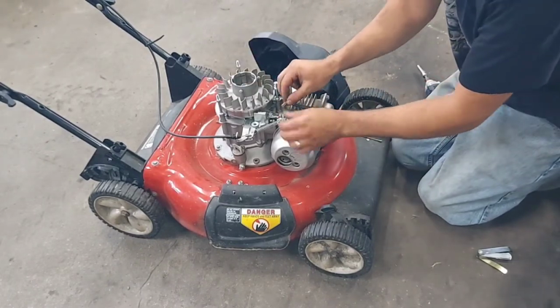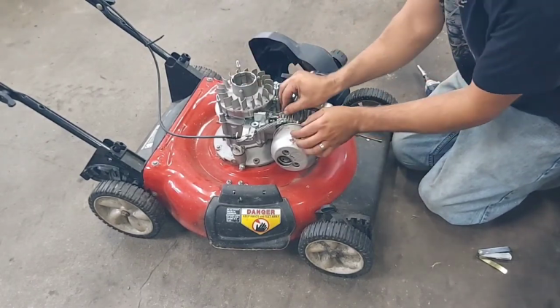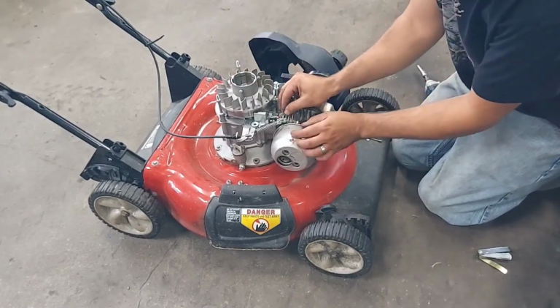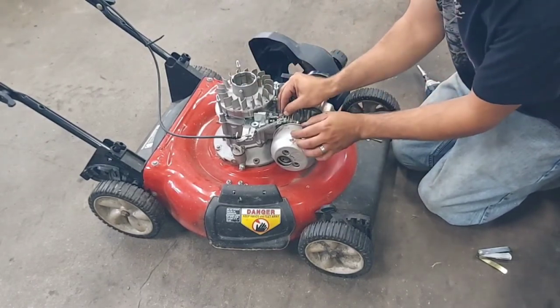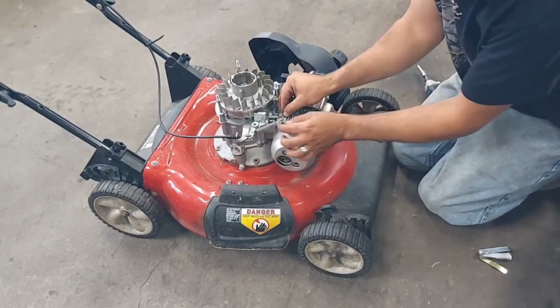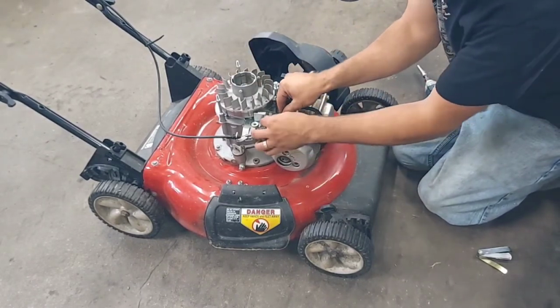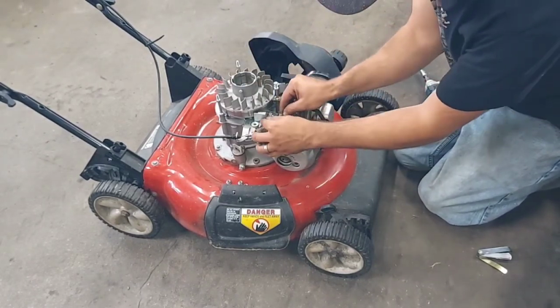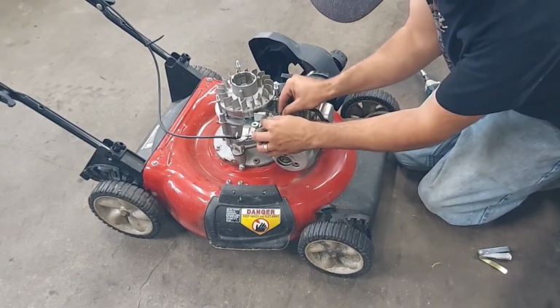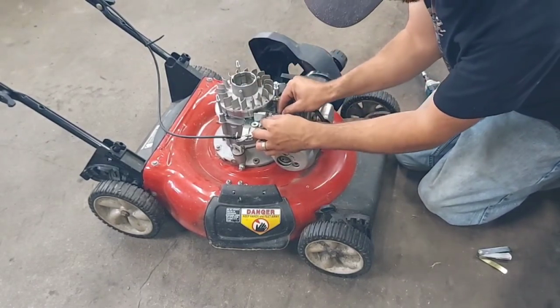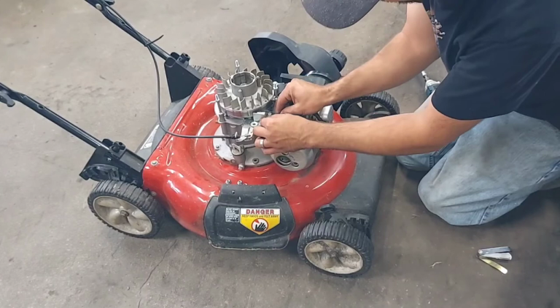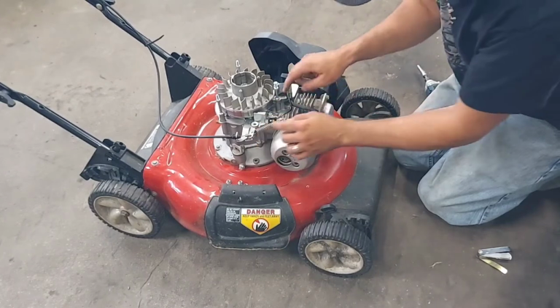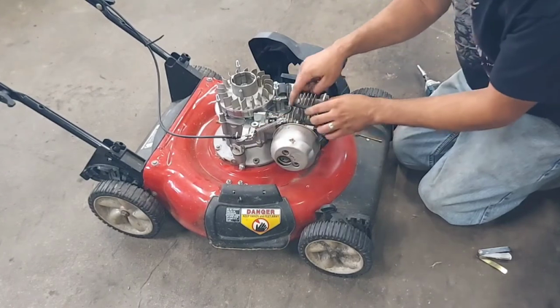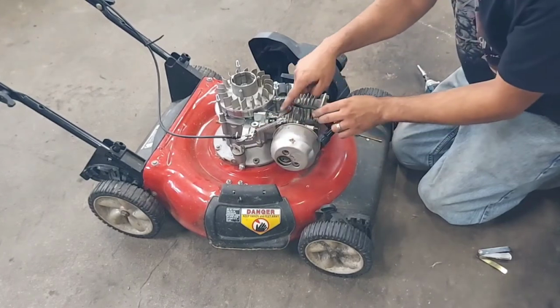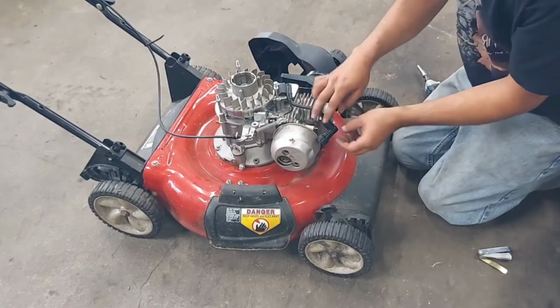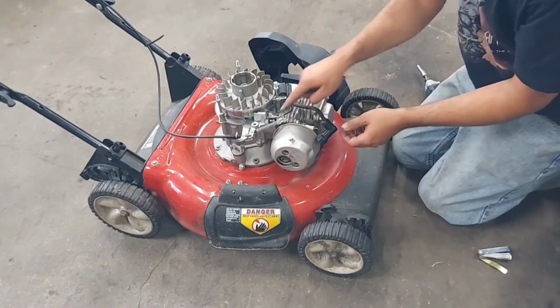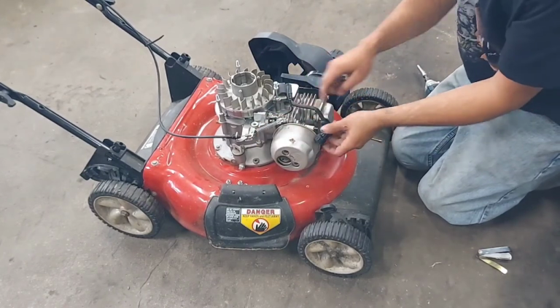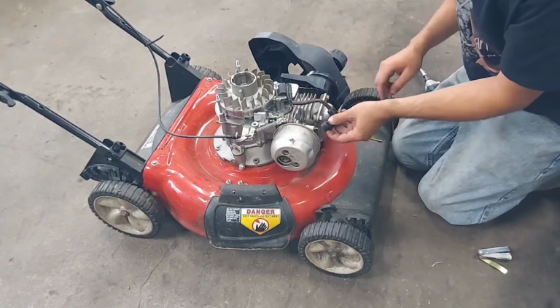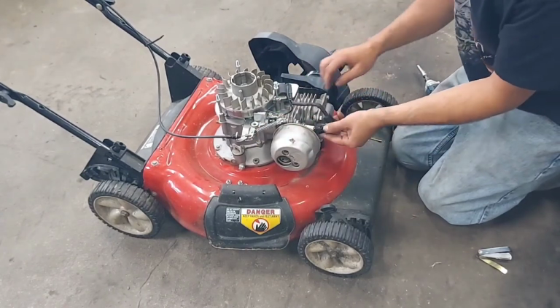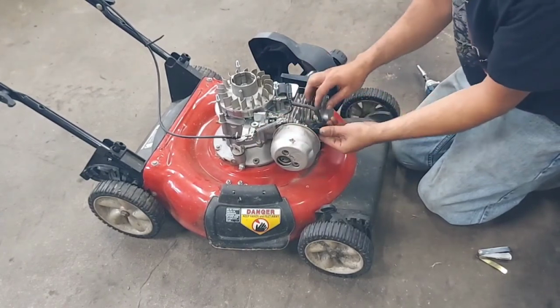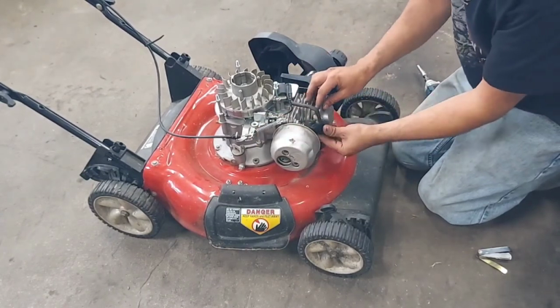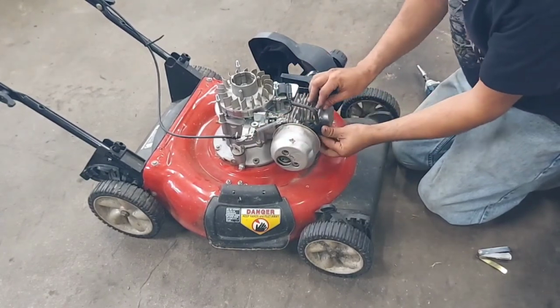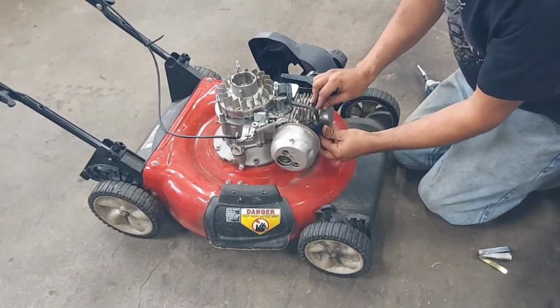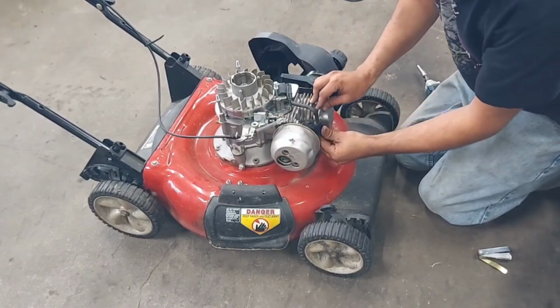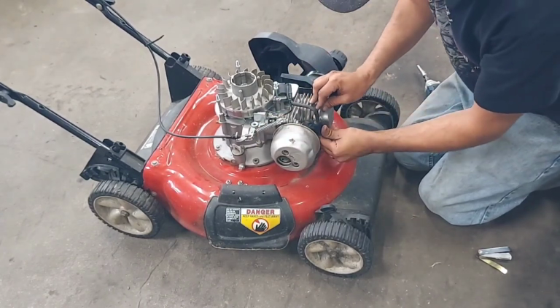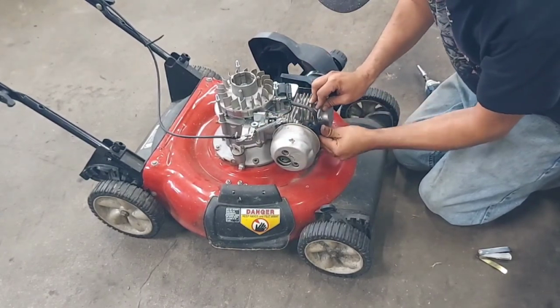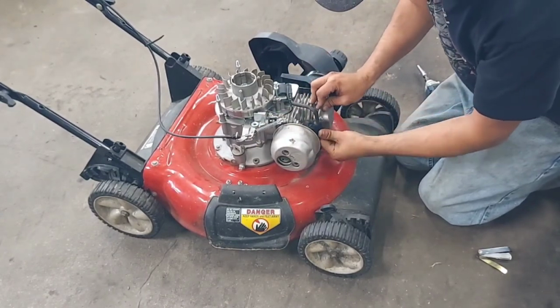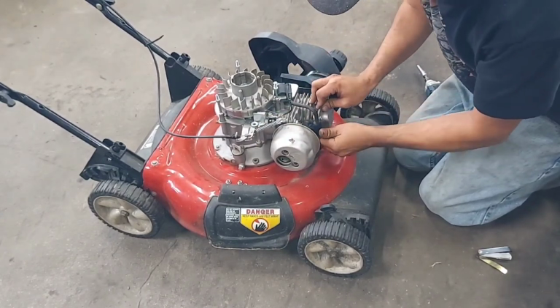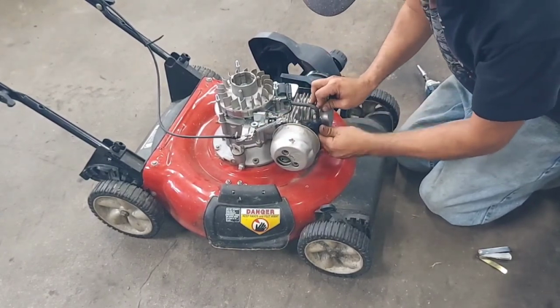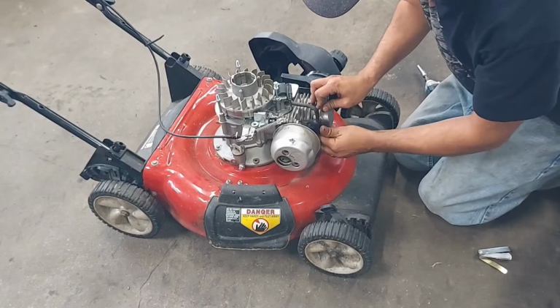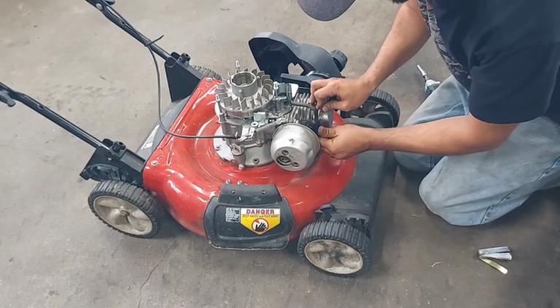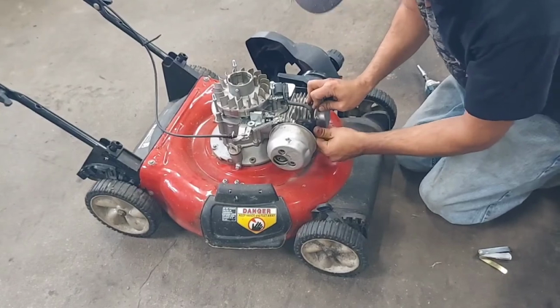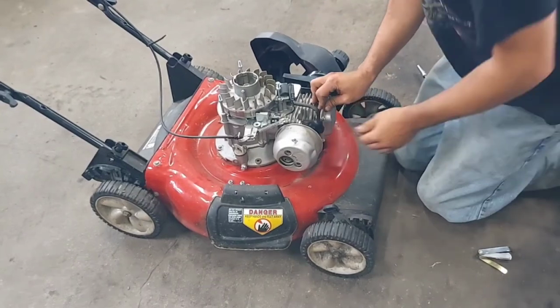Plug in the small black wire to the kill circuit and put your spark plug wire back on.